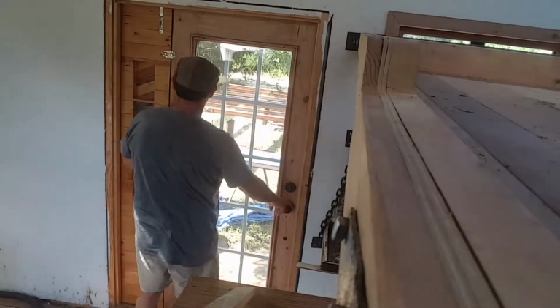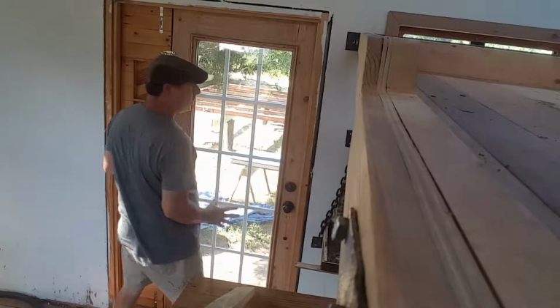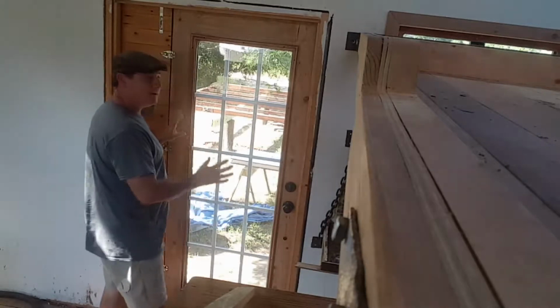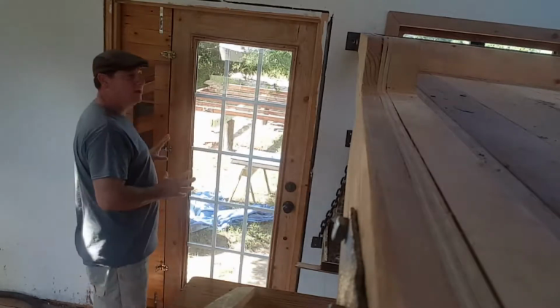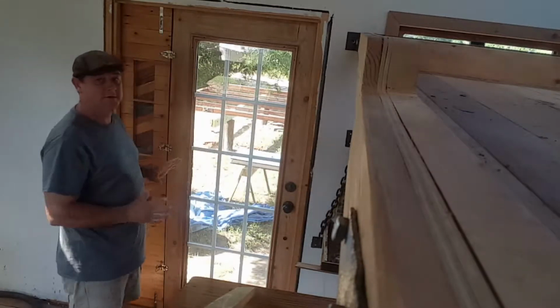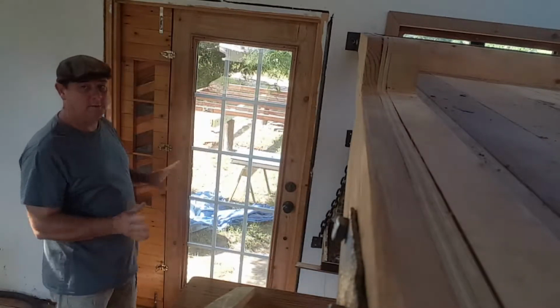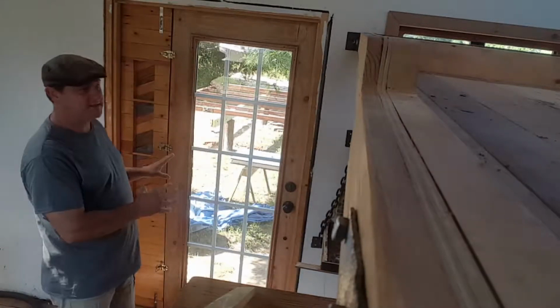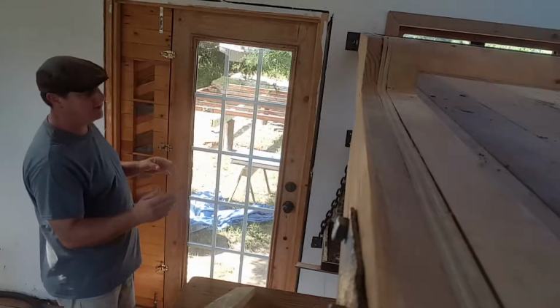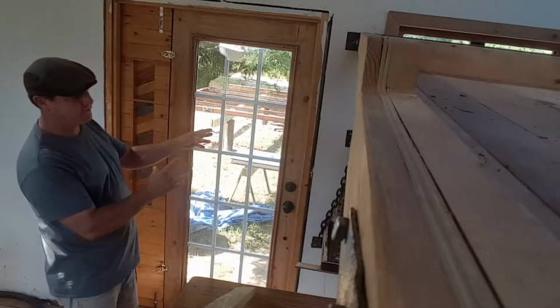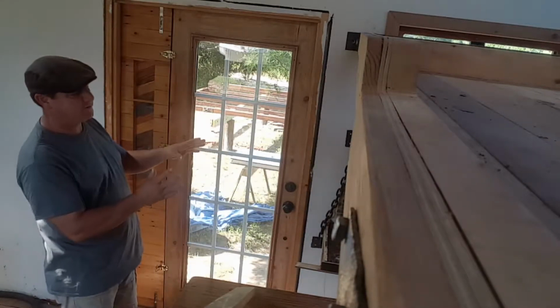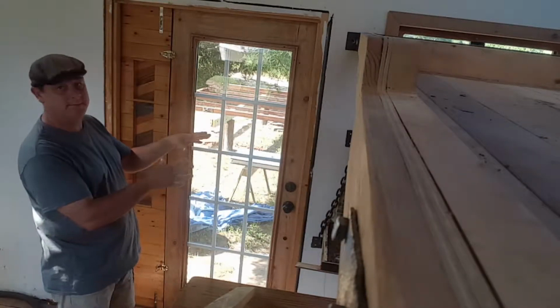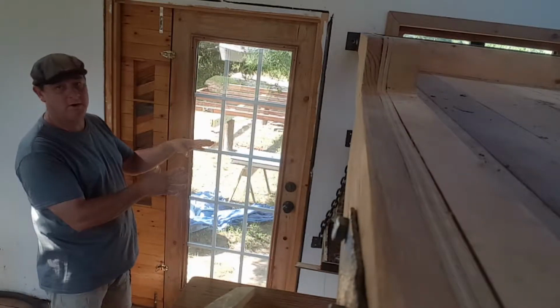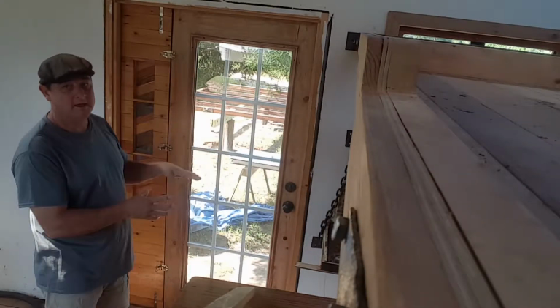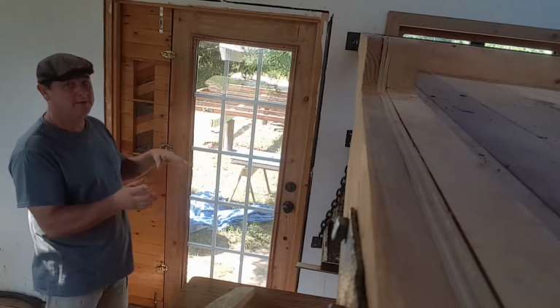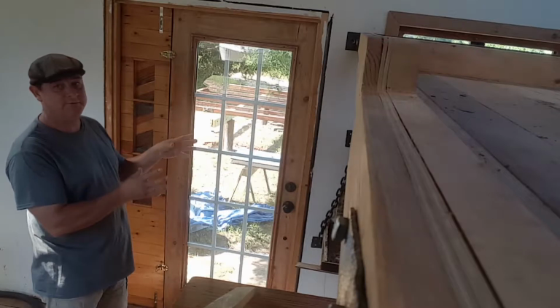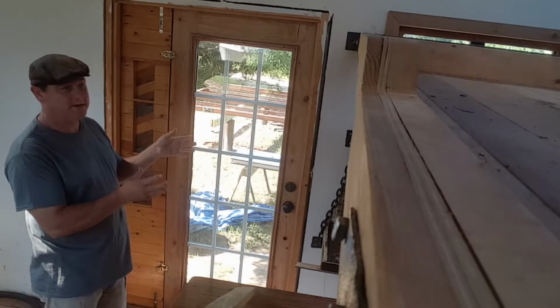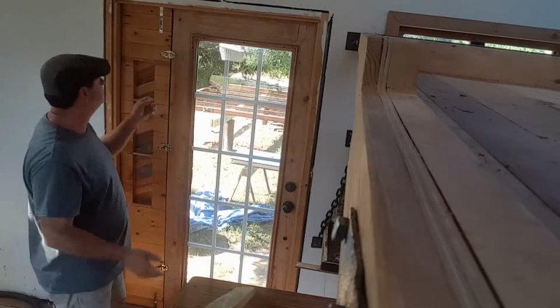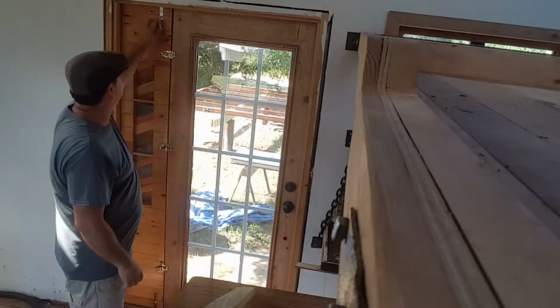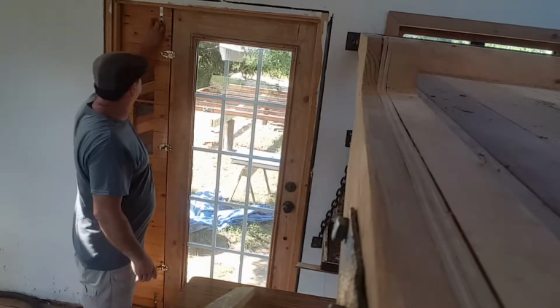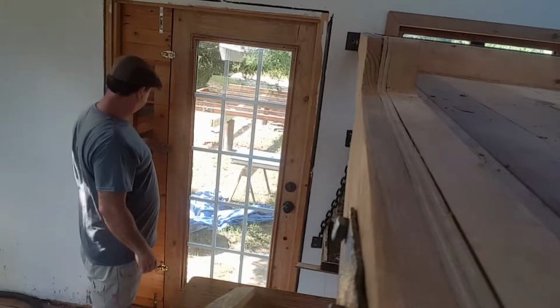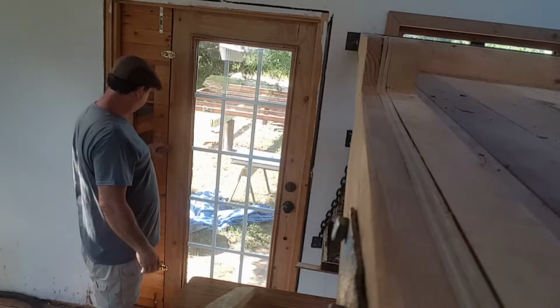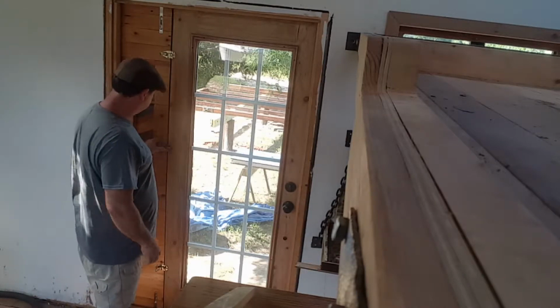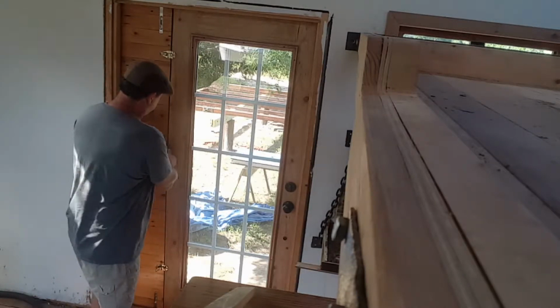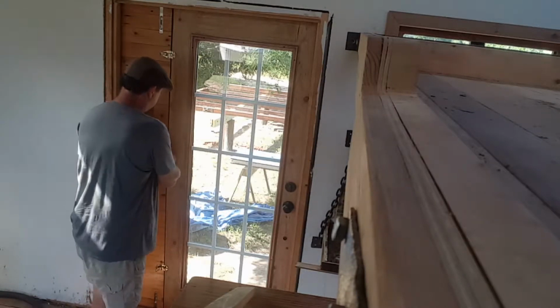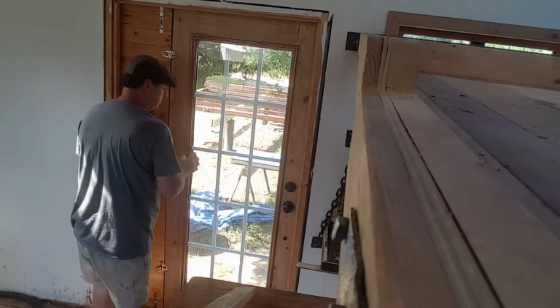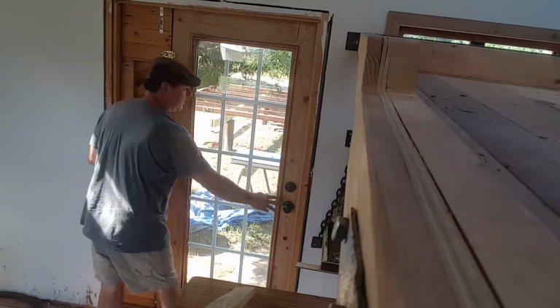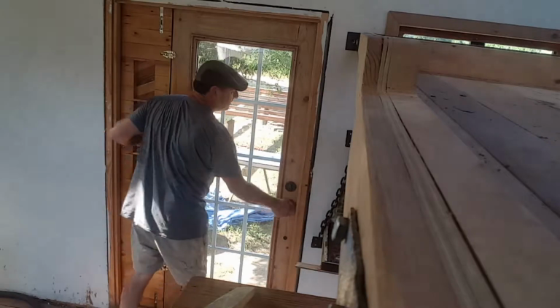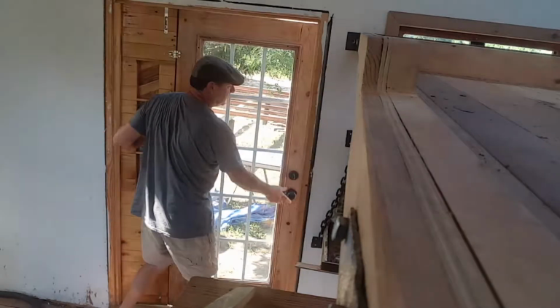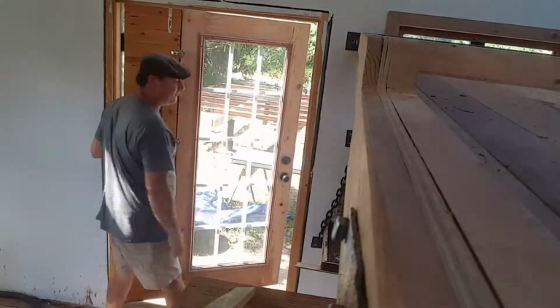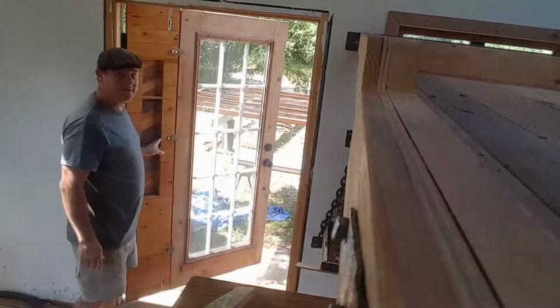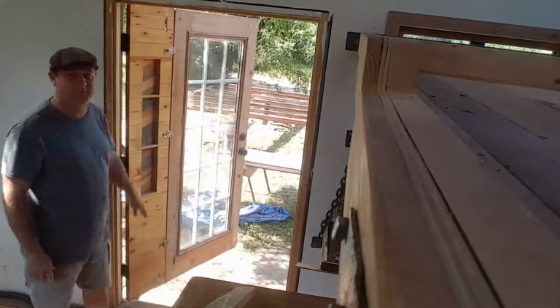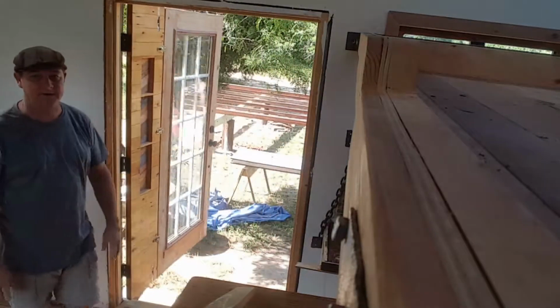When you want to open up — you've got nice weather, you want to open to the deck — pass through with your flip-up bar, your food through the window. Pop this guy down, put this guy on. You've got a four-foot wide door.